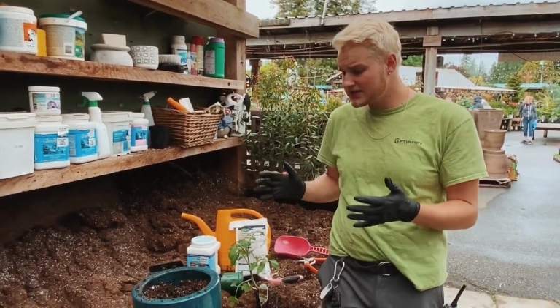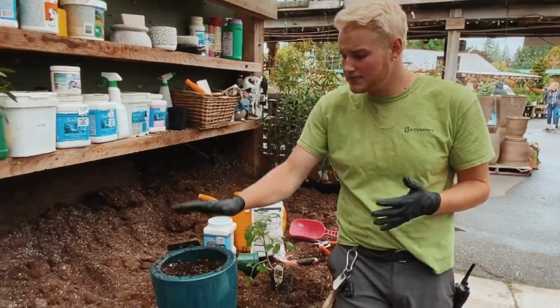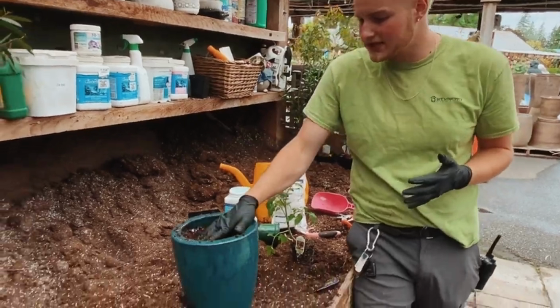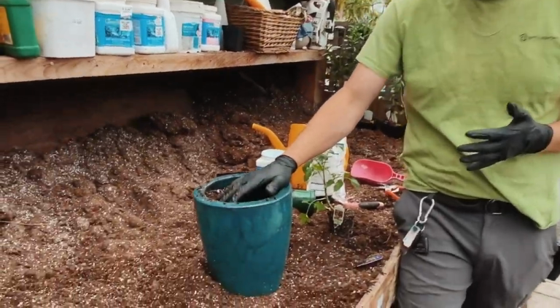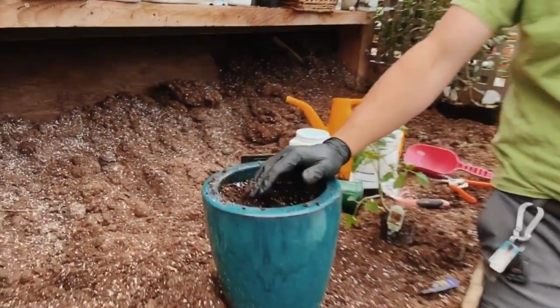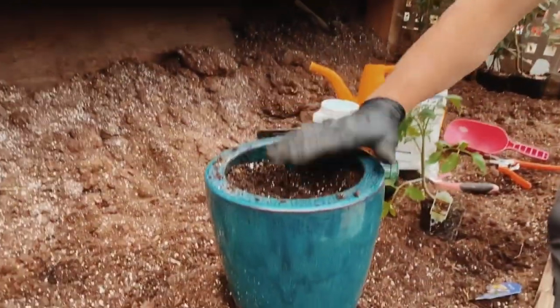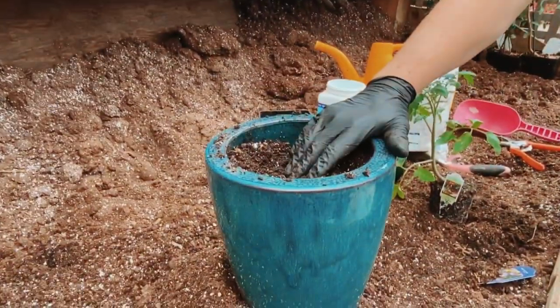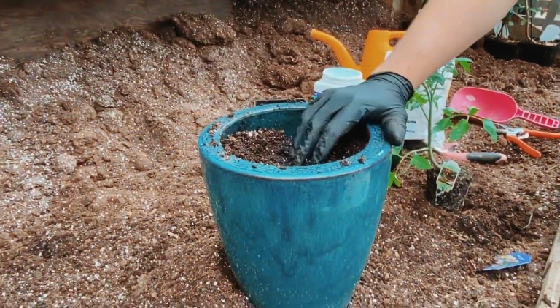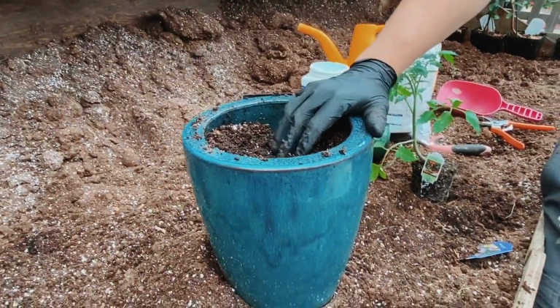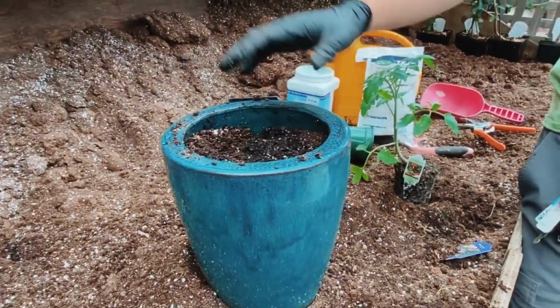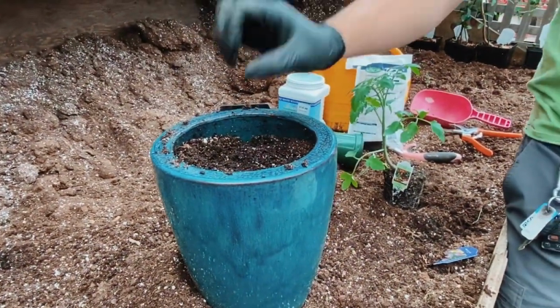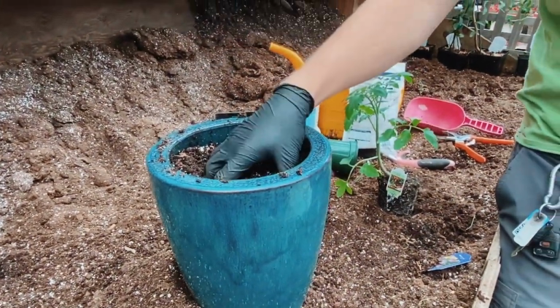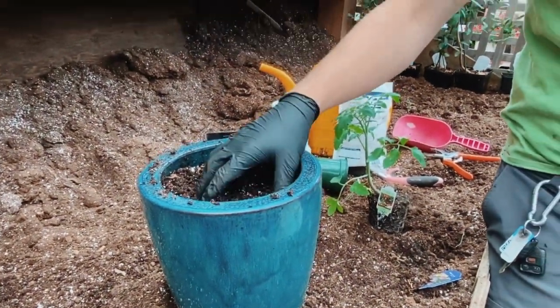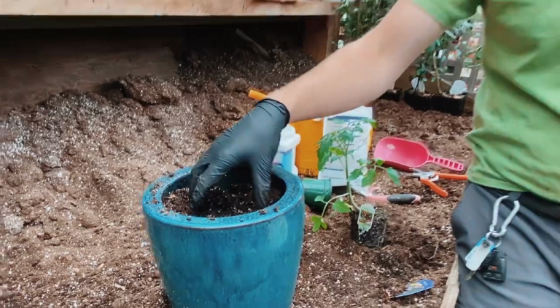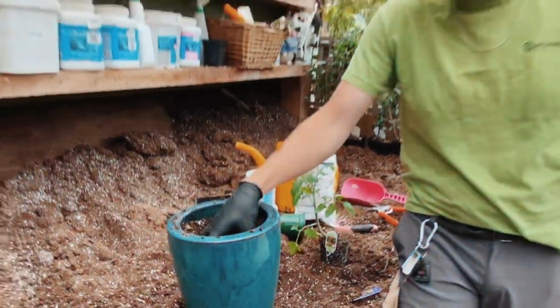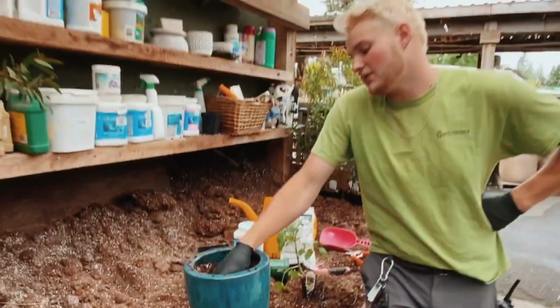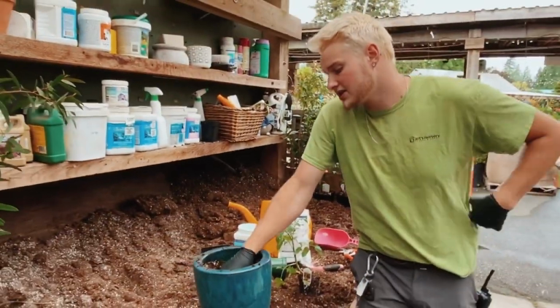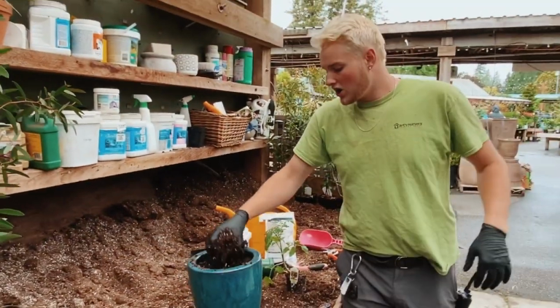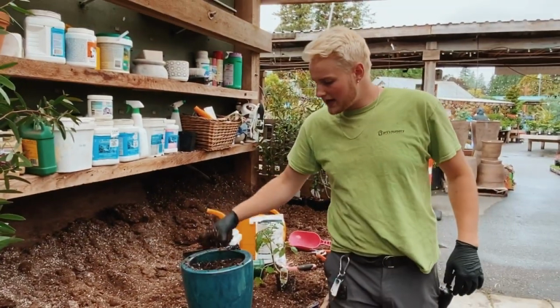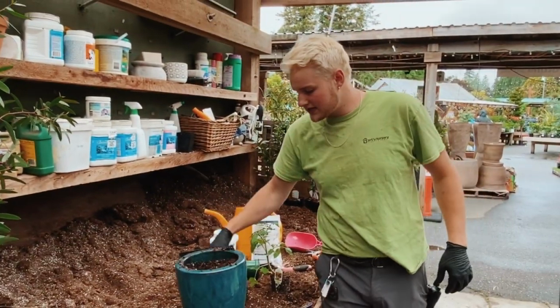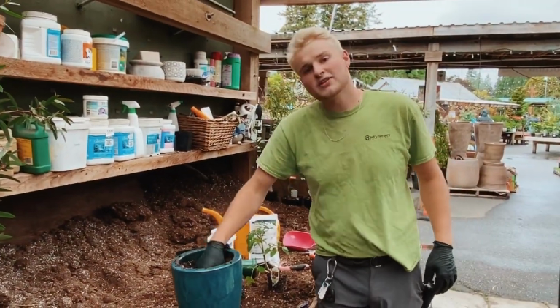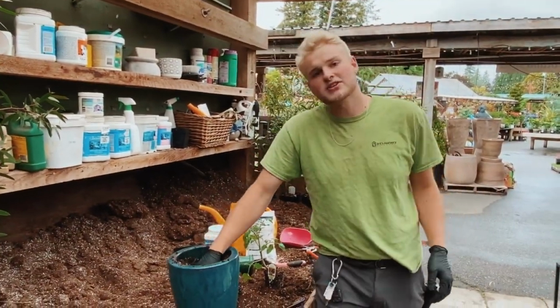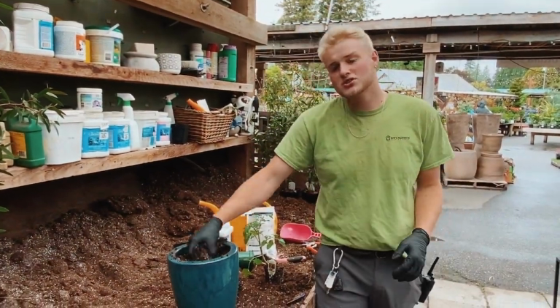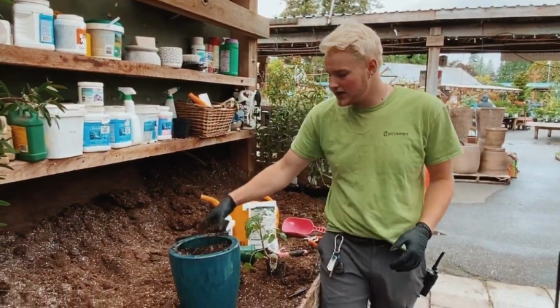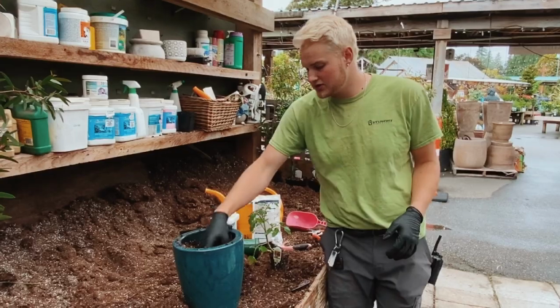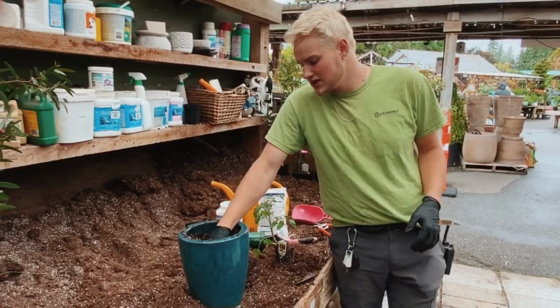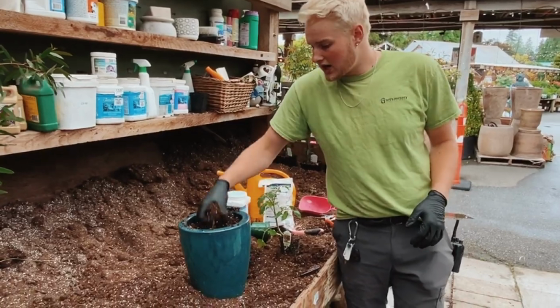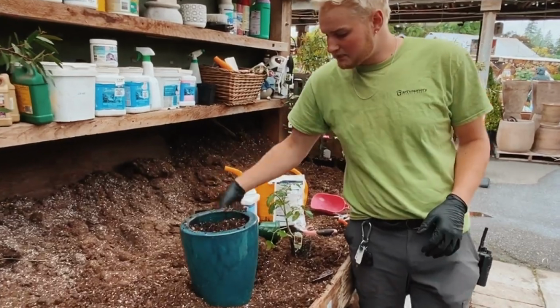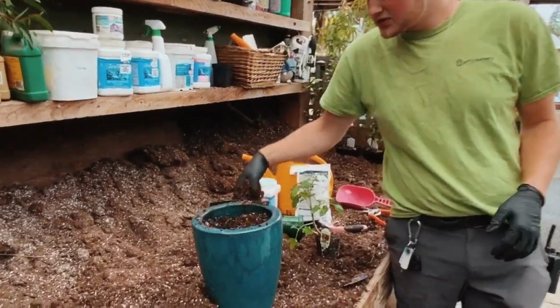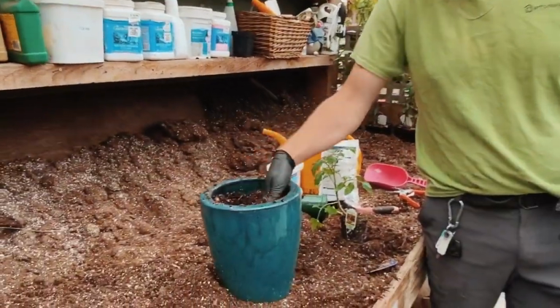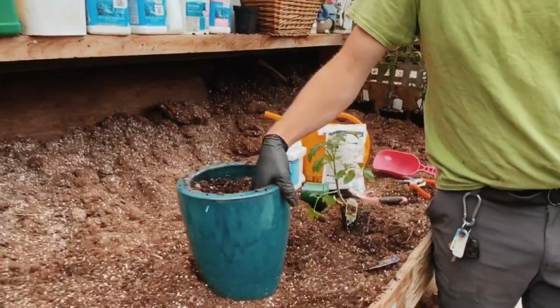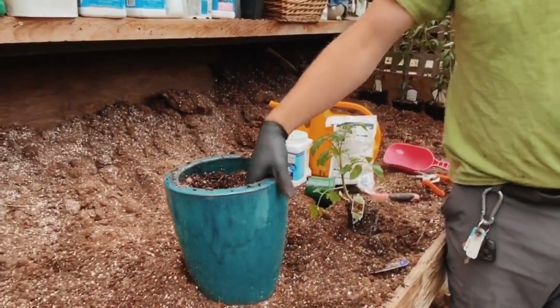Today we'll be planting in a pot. You can use it in a pot, in the soil, it doesn't matter, but for today's purposes we'll be using it in a pot. On the package it gives you some directions on how to store it and how to use it, so just read that up before you use it.